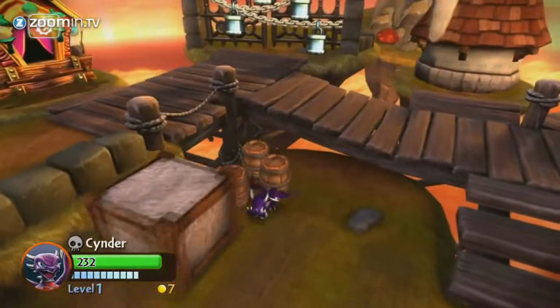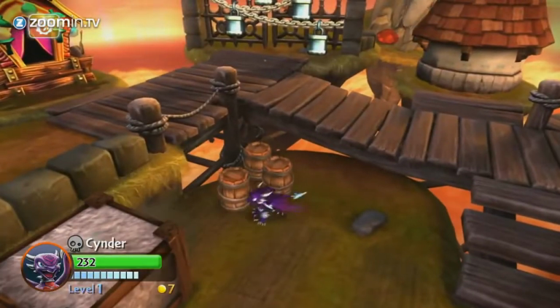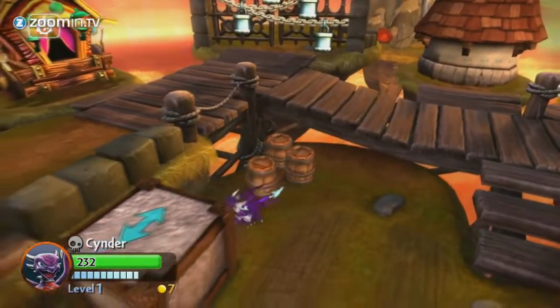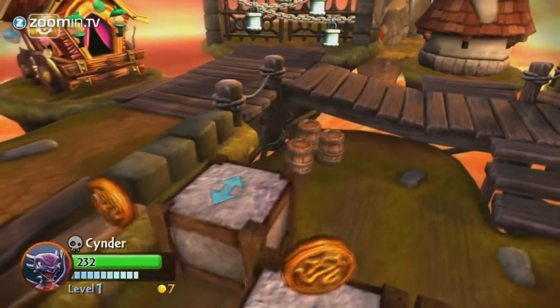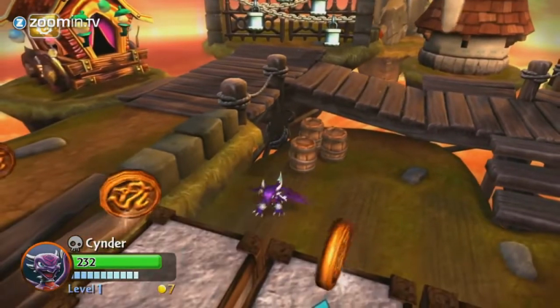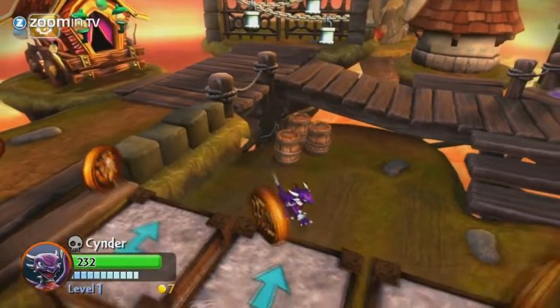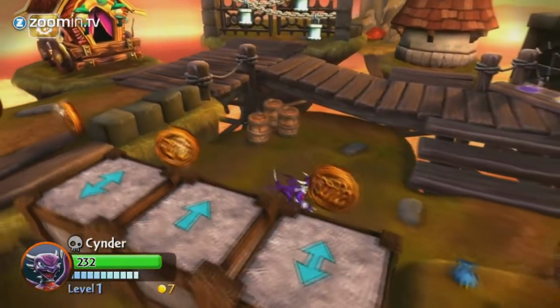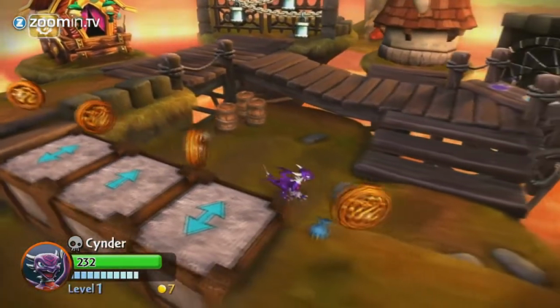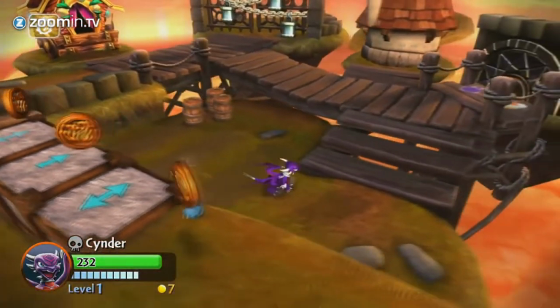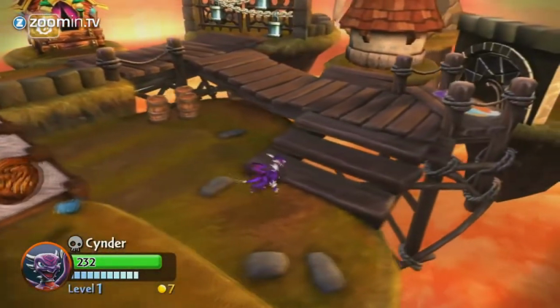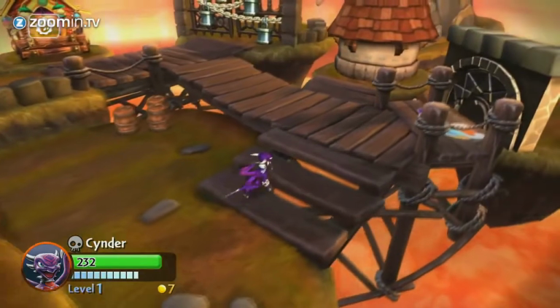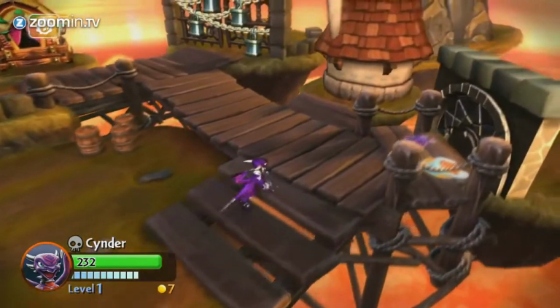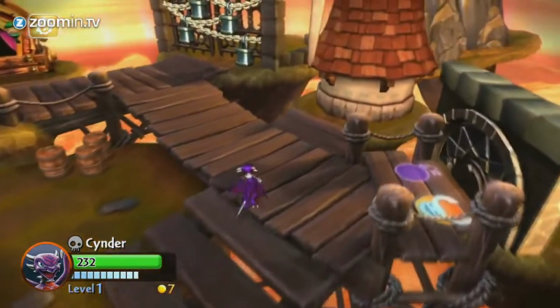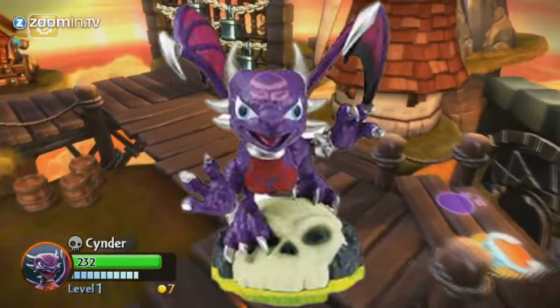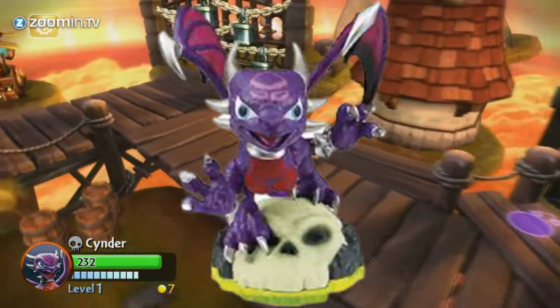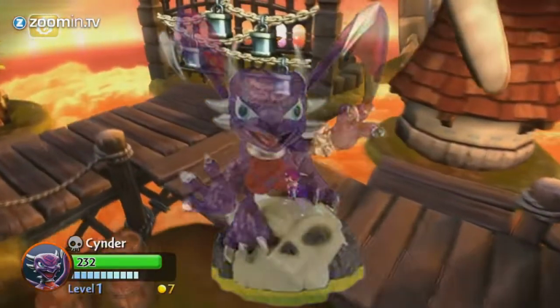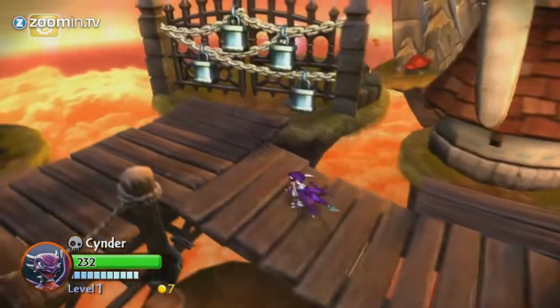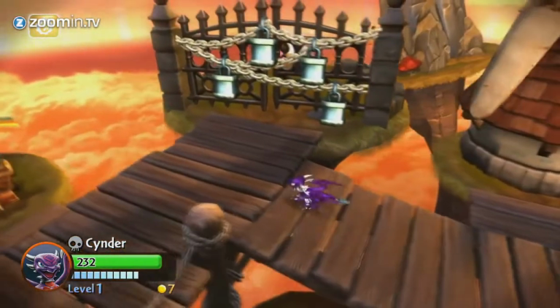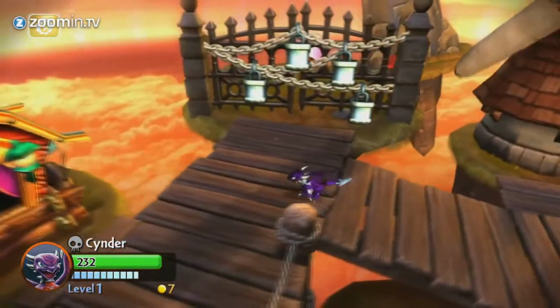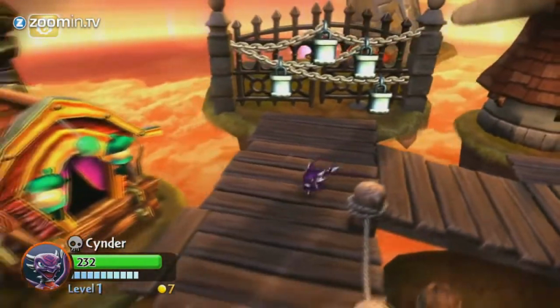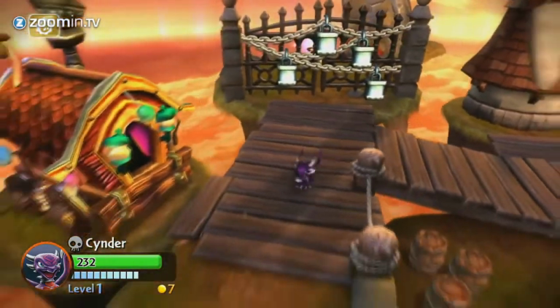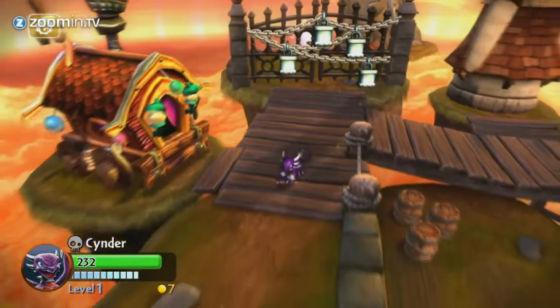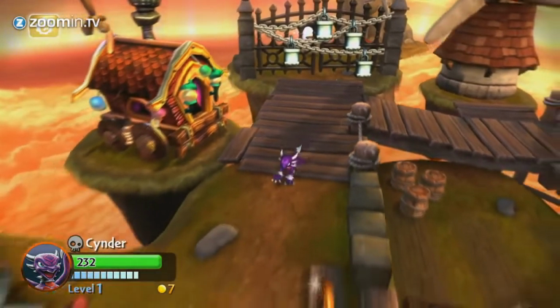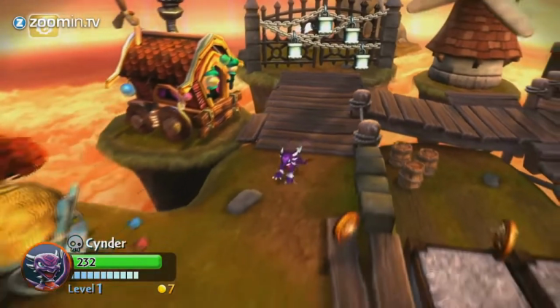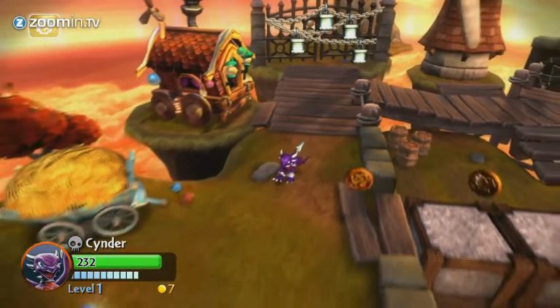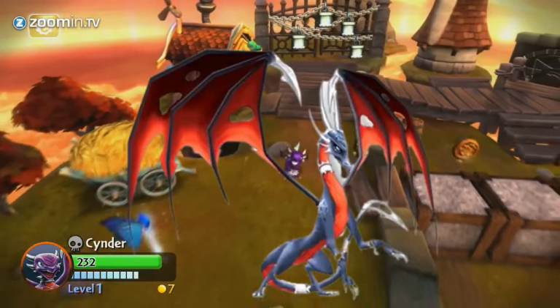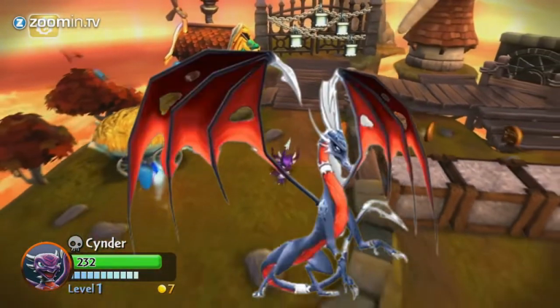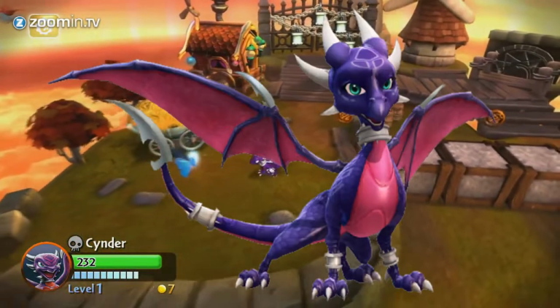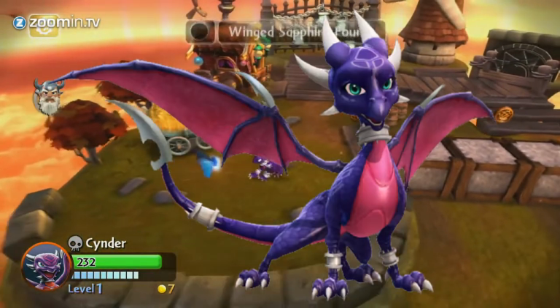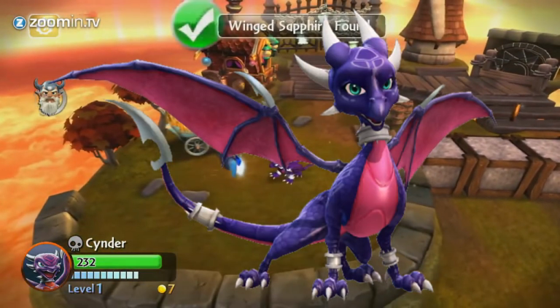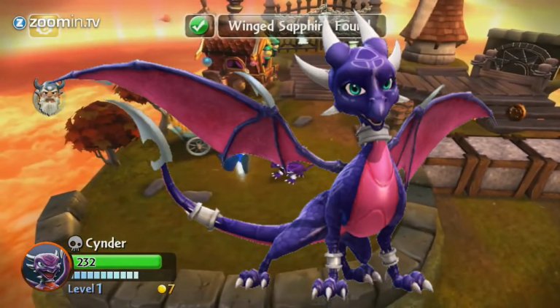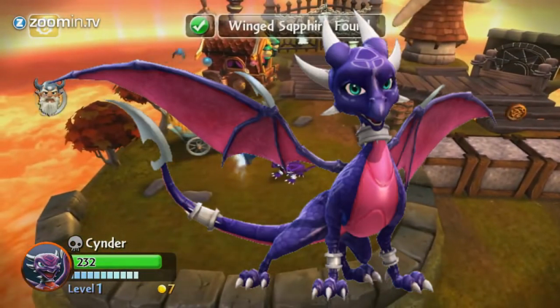A couple of years then went by after the final installment of the Legend of Spyro series and Skylanders was released, including a slightly redesigned Cinder, who was a part of the undead element of Skylanders' adventure and looked a bit like a mix between her corrupted form and normal form from the Legend of Spyro games.